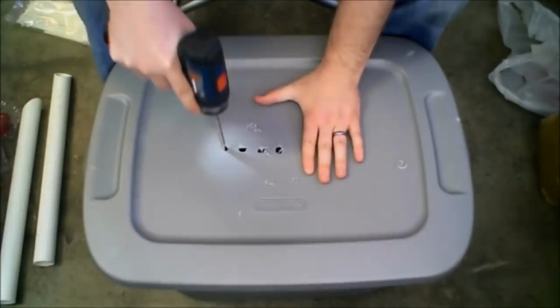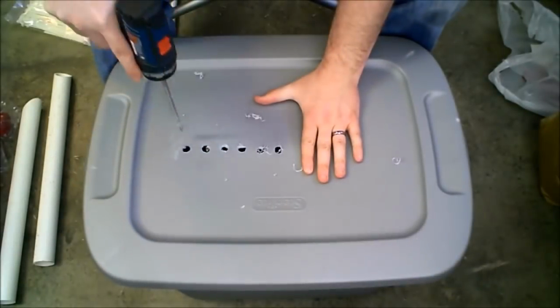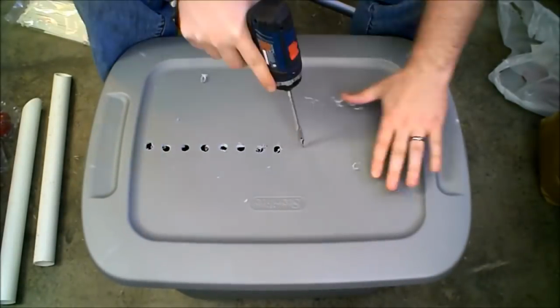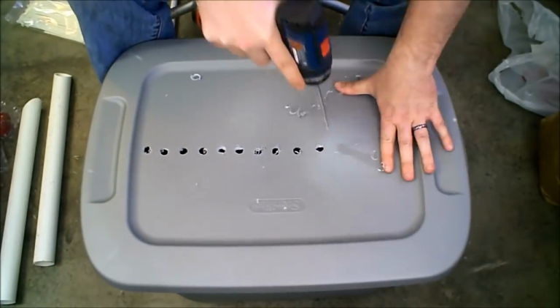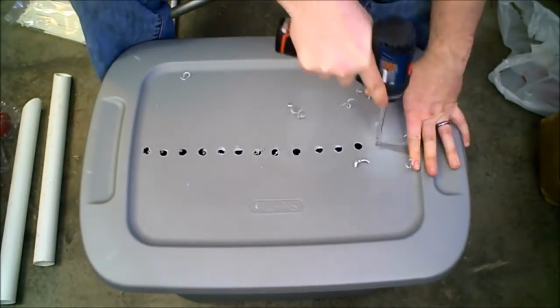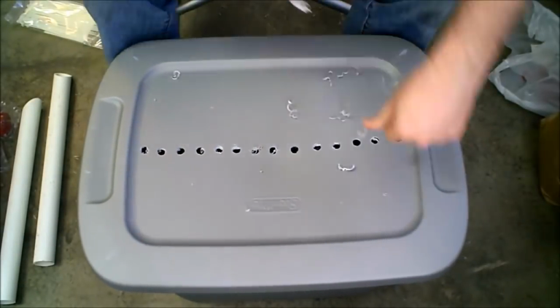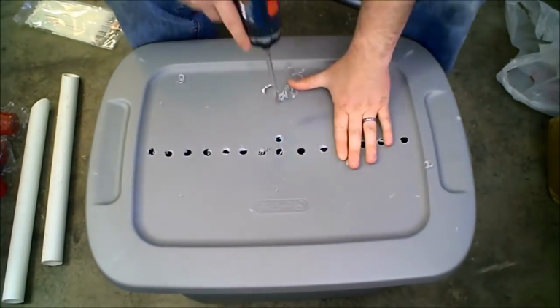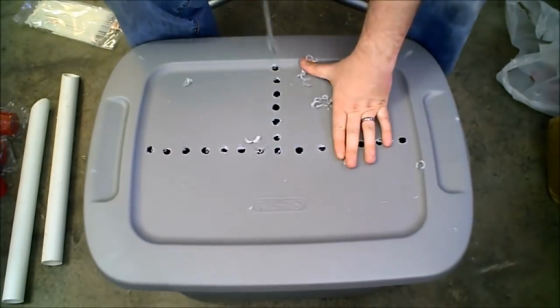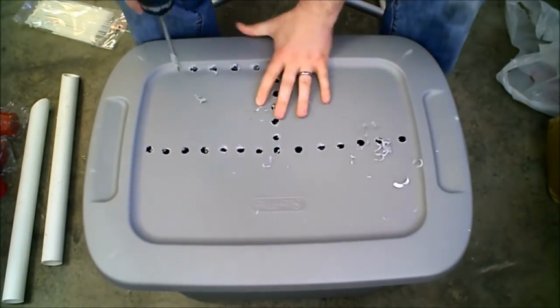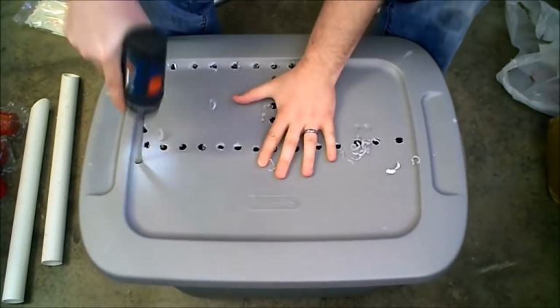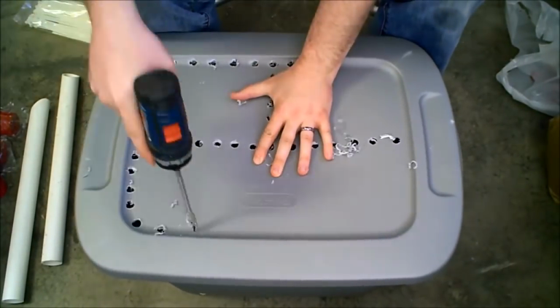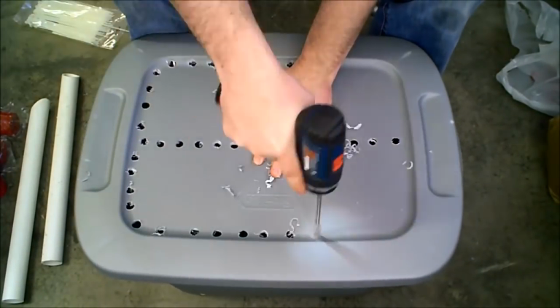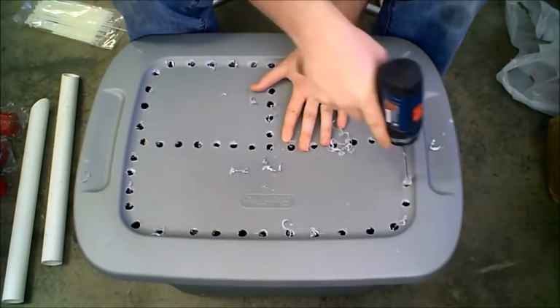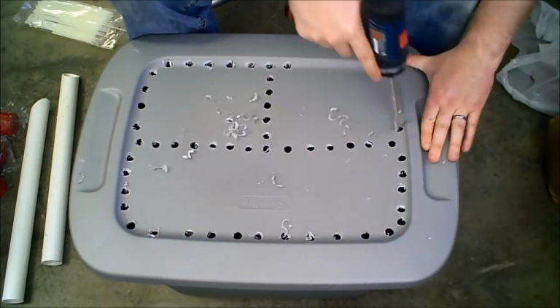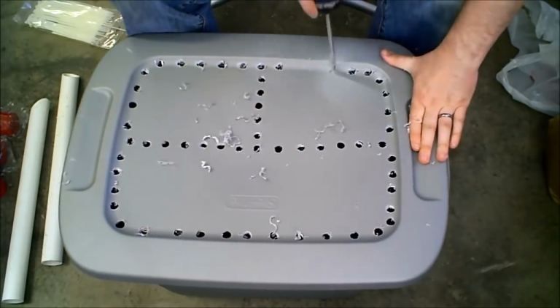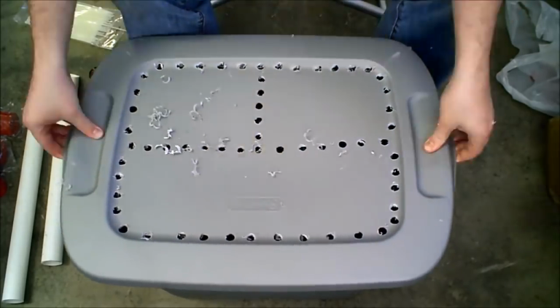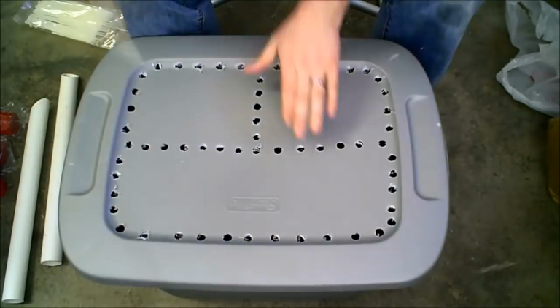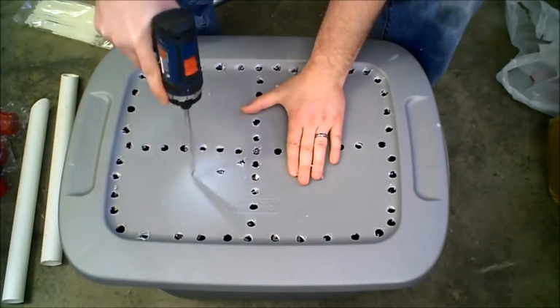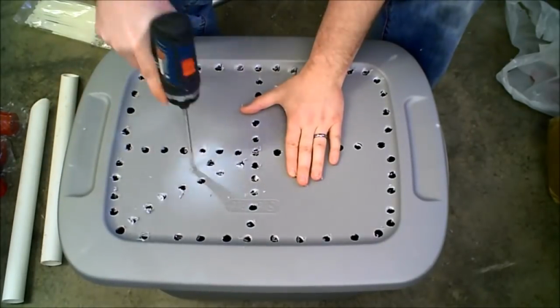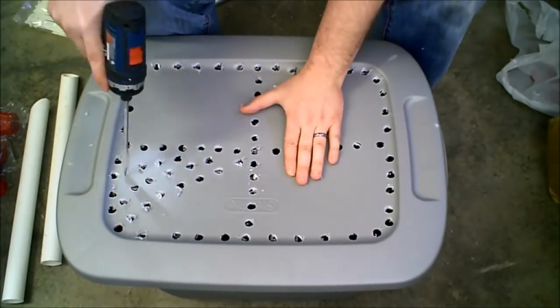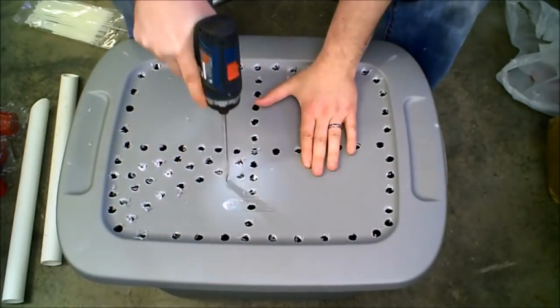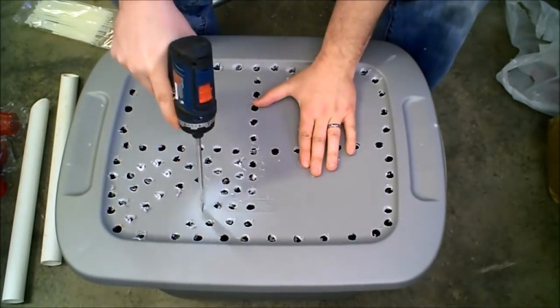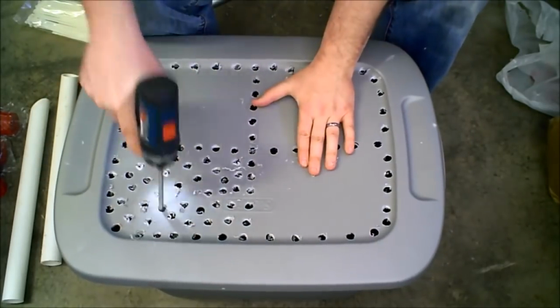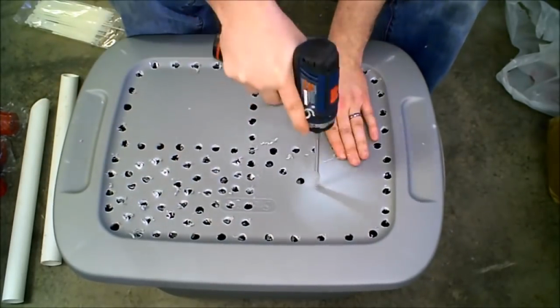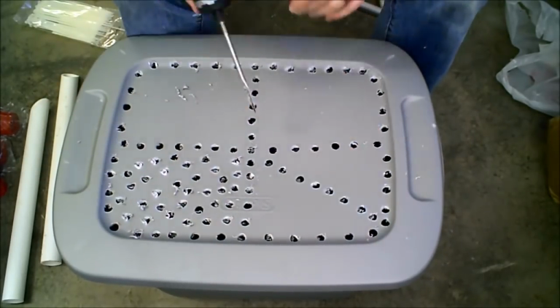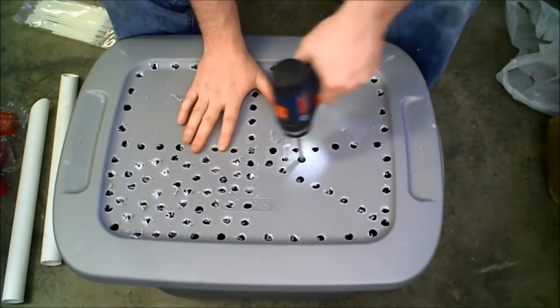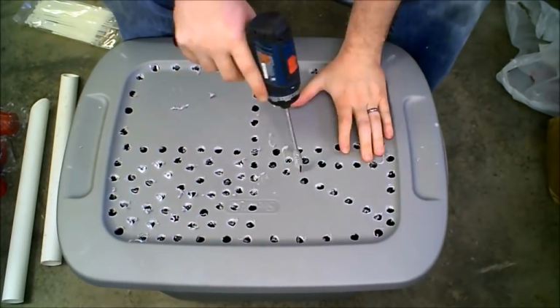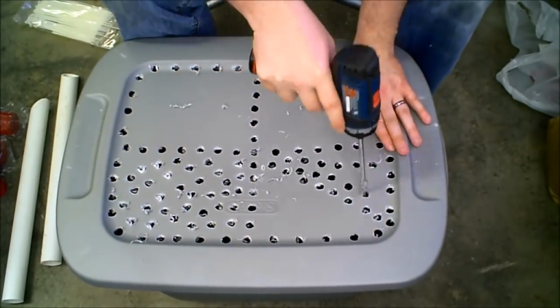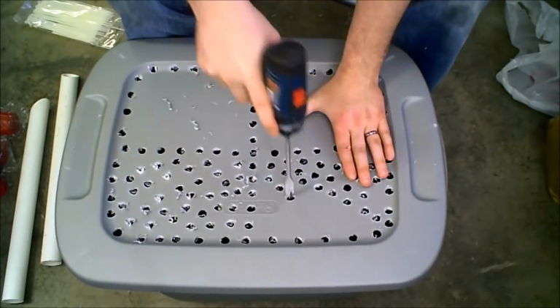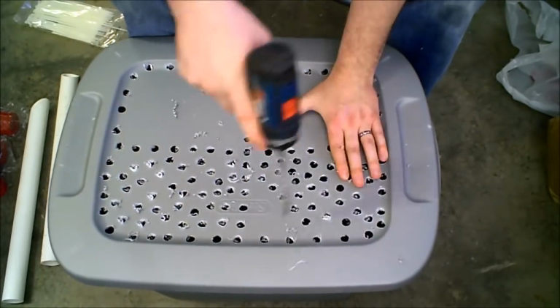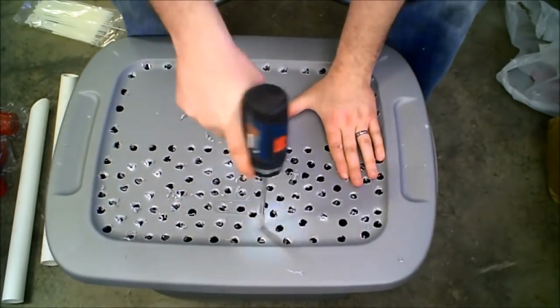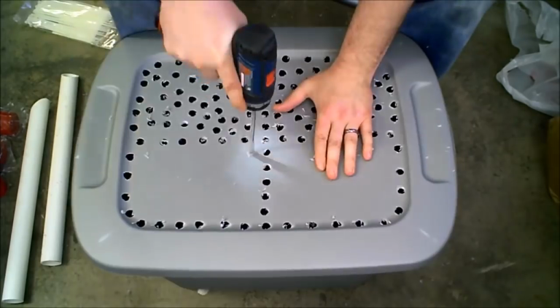You're going to need a Rubbermaid. I'm using a half inch spade drill bit. You need a lot of holes, just like this.